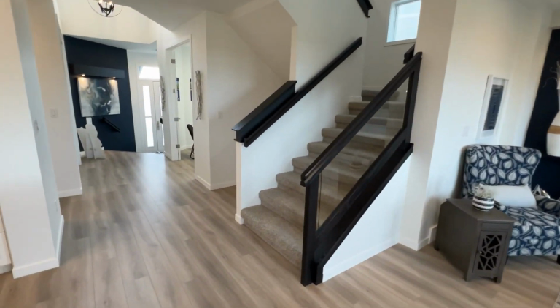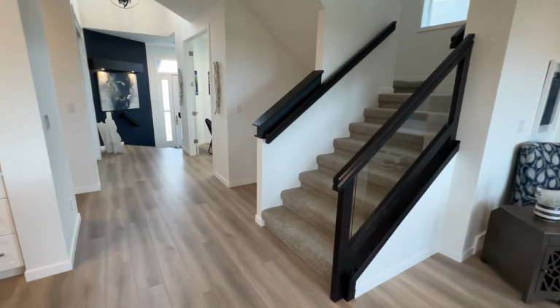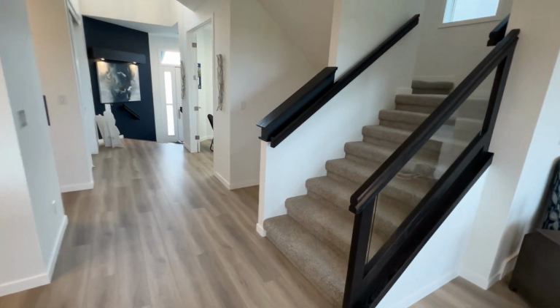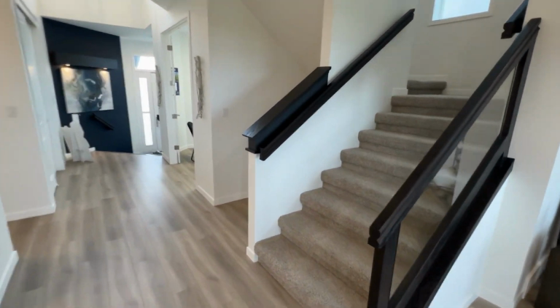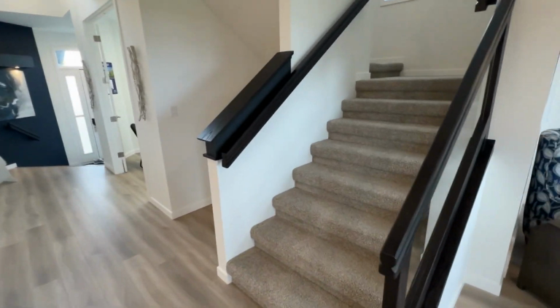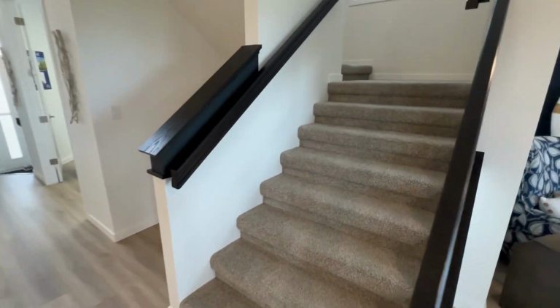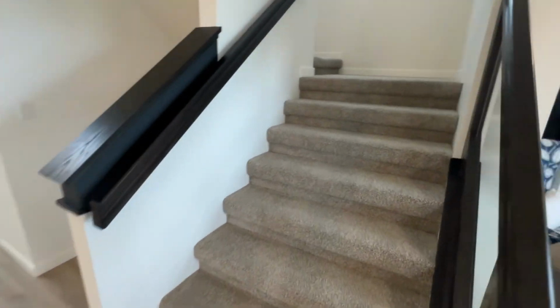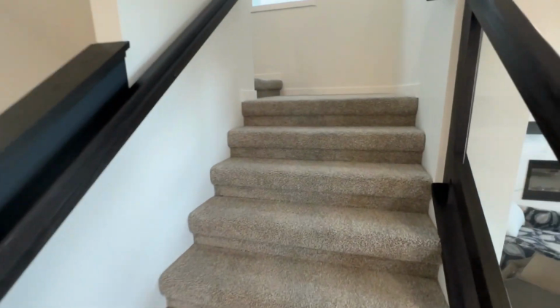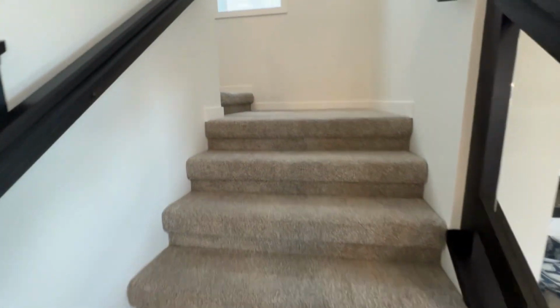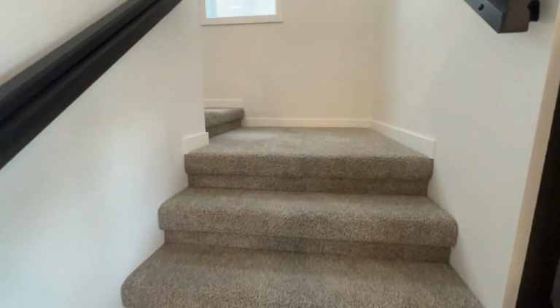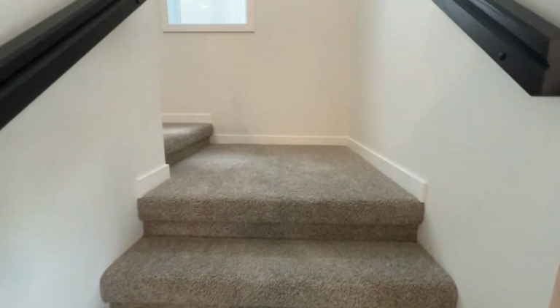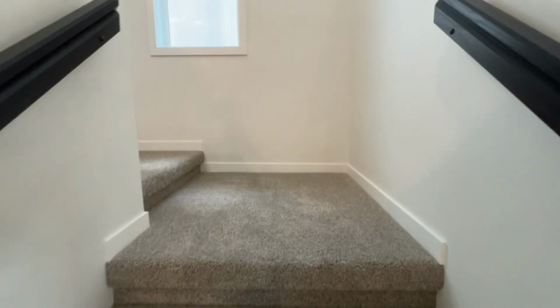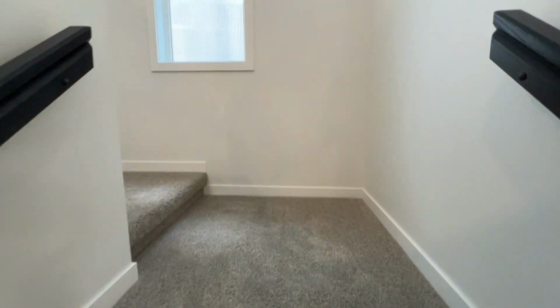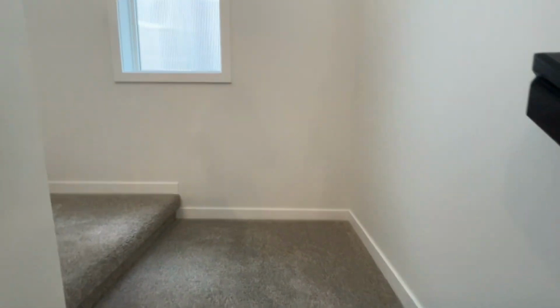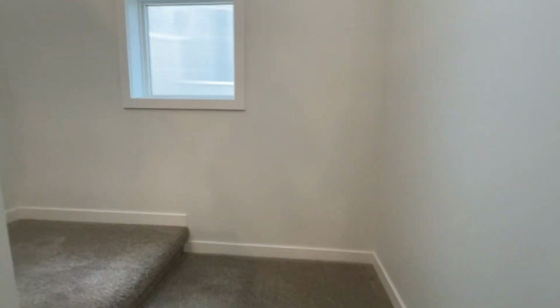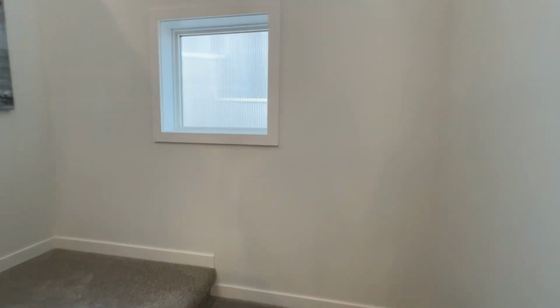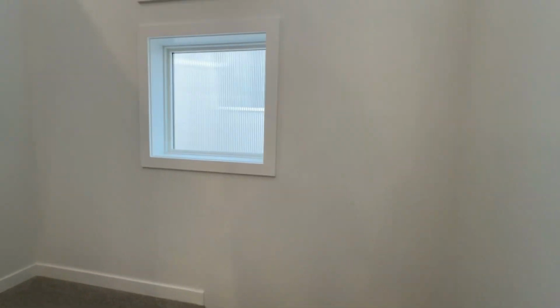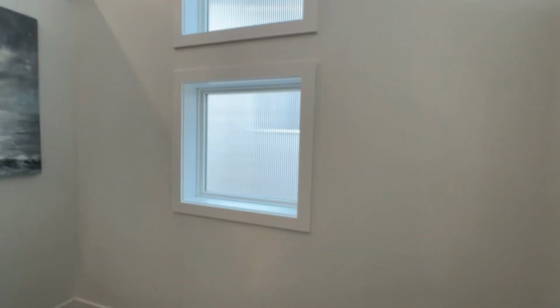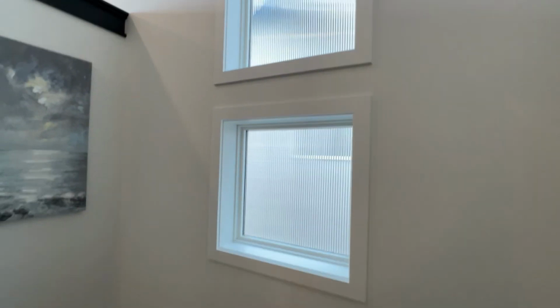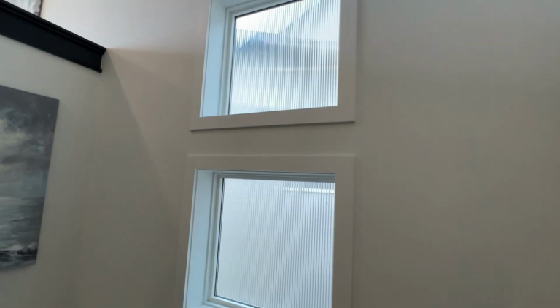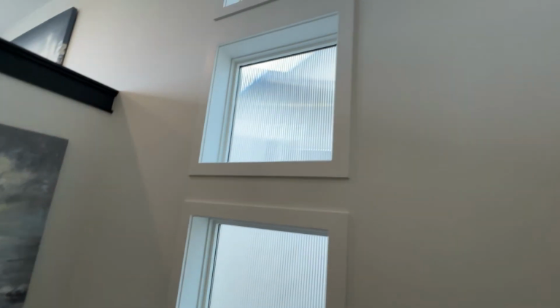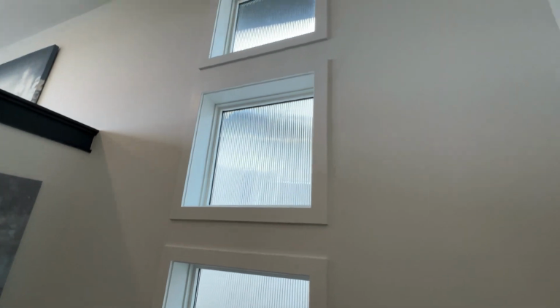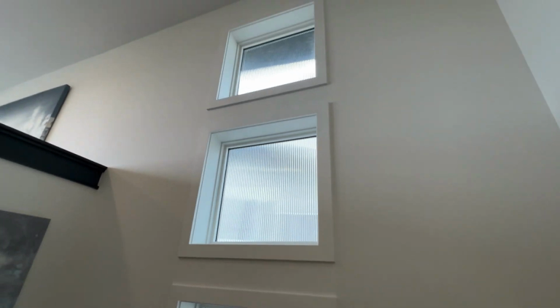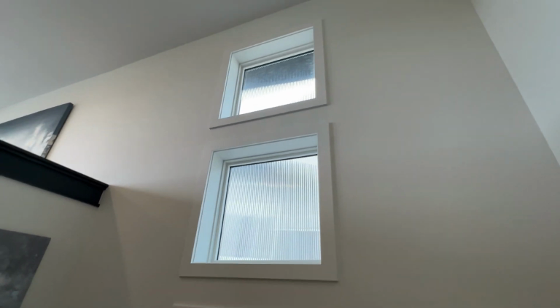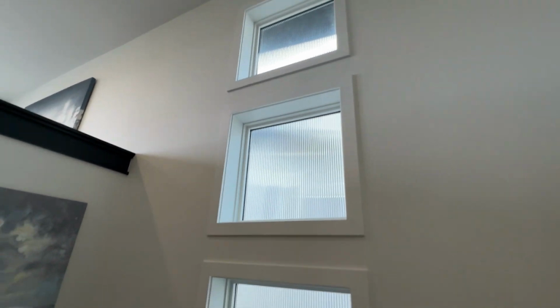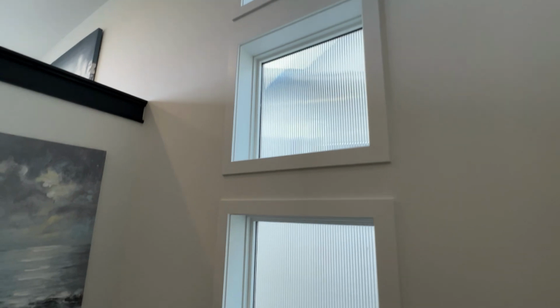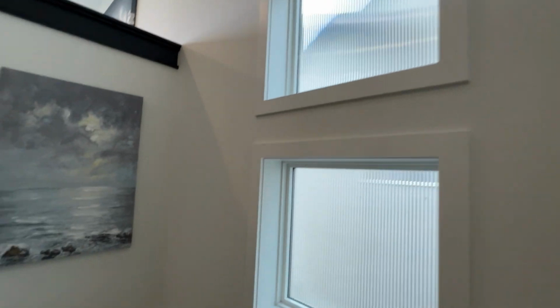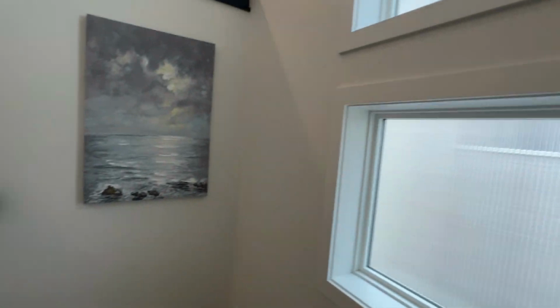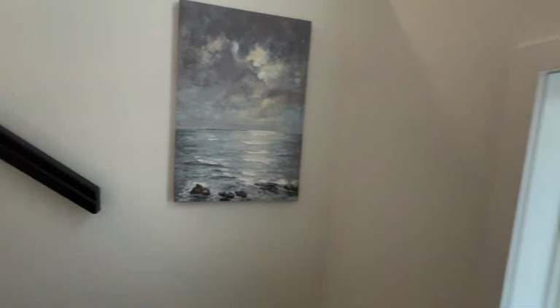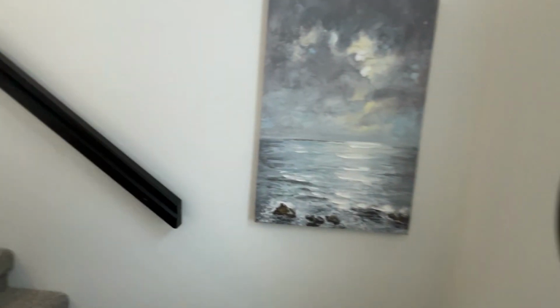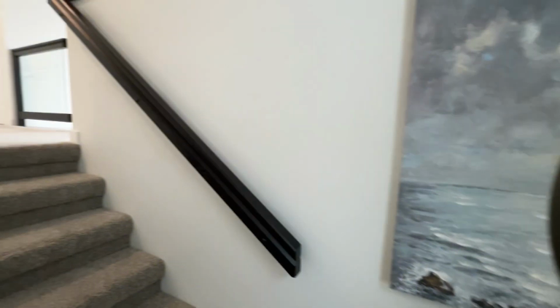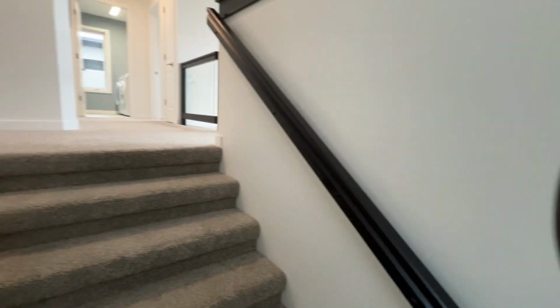Let's go upstairs and take a quick look at what we have. Nice obscure windows — three of them for the light. Very nice.